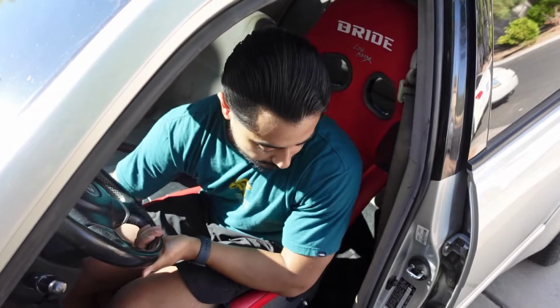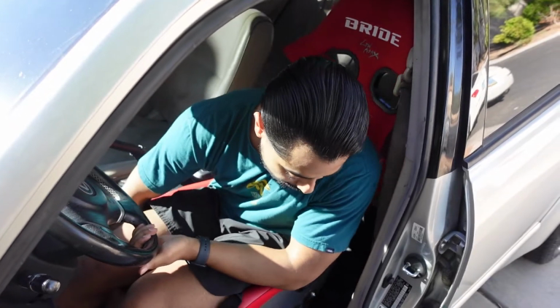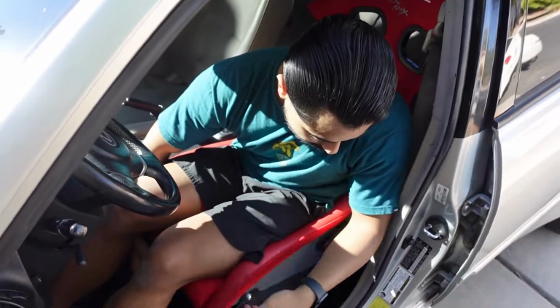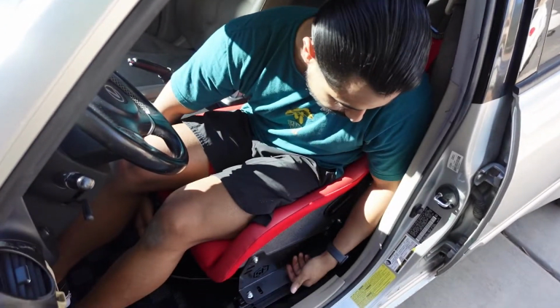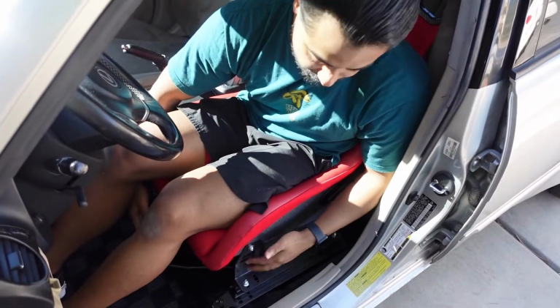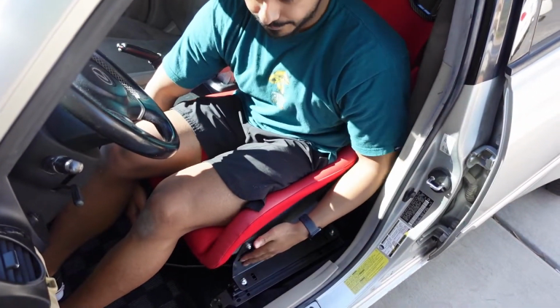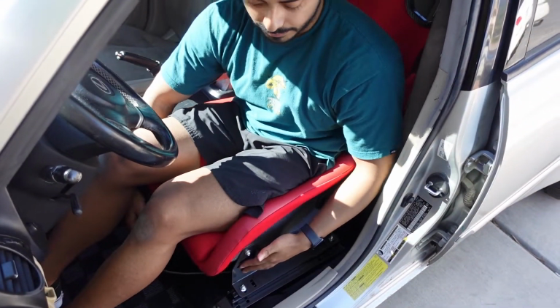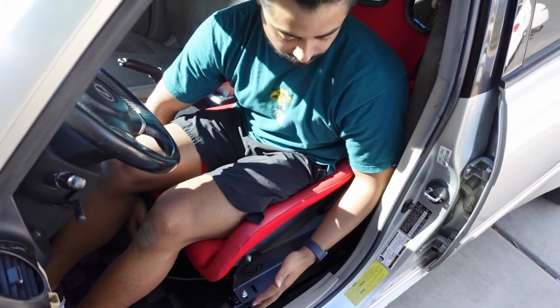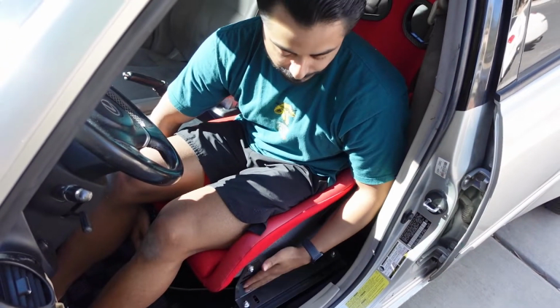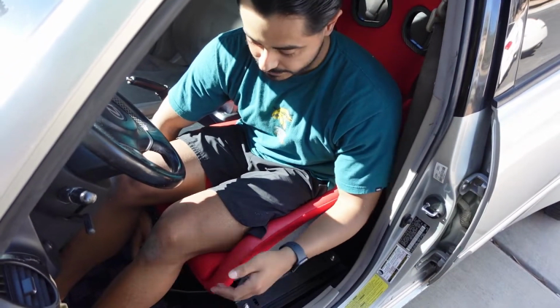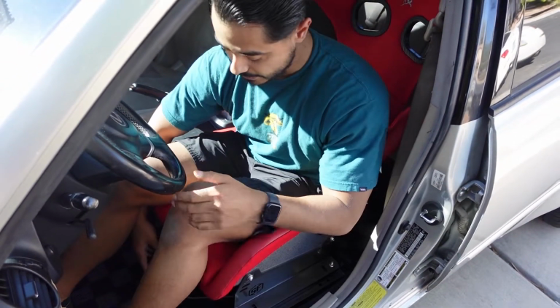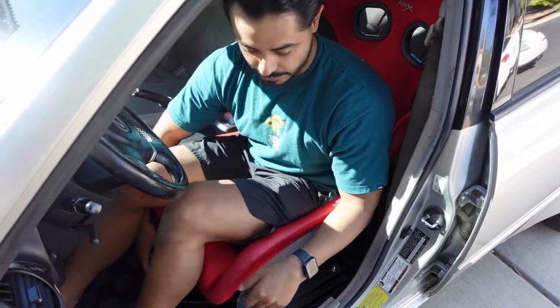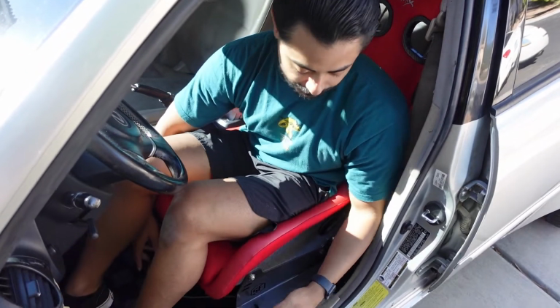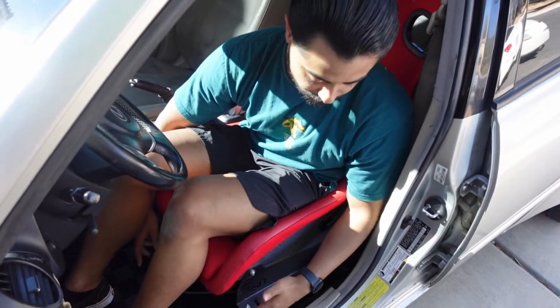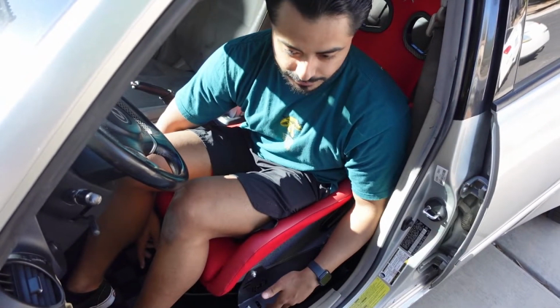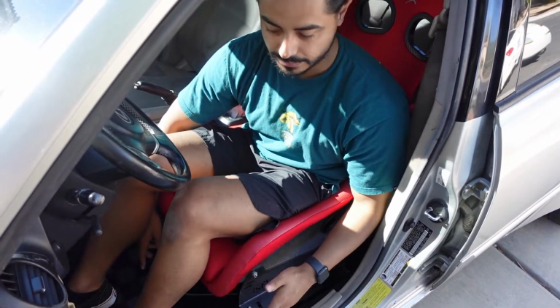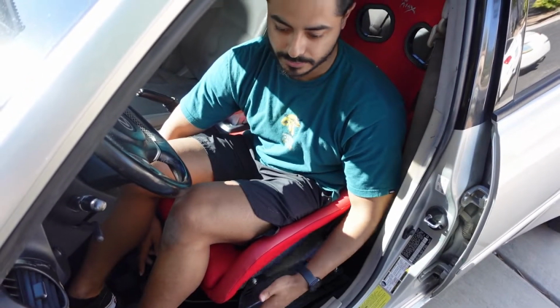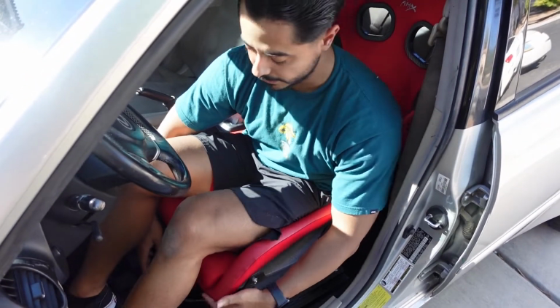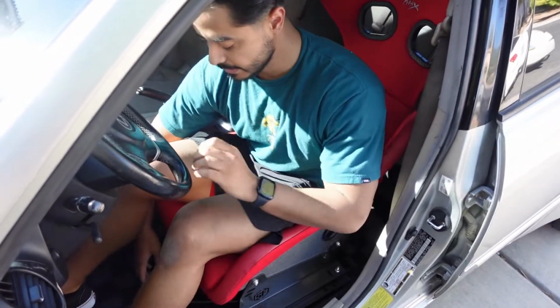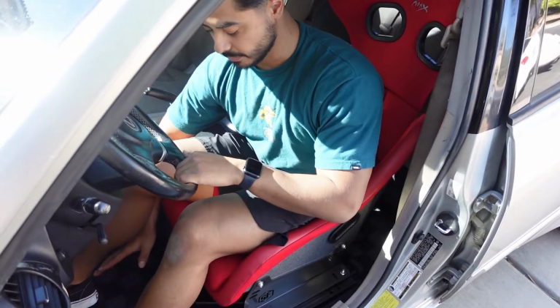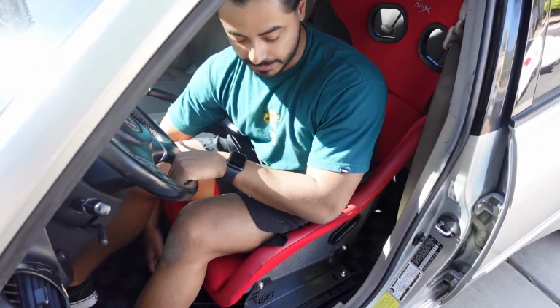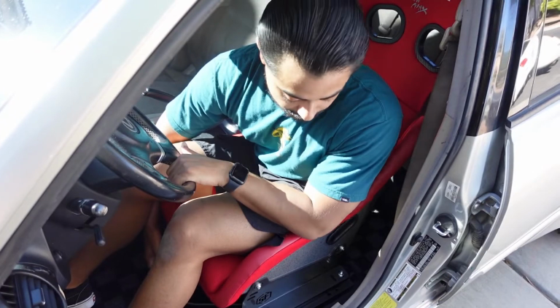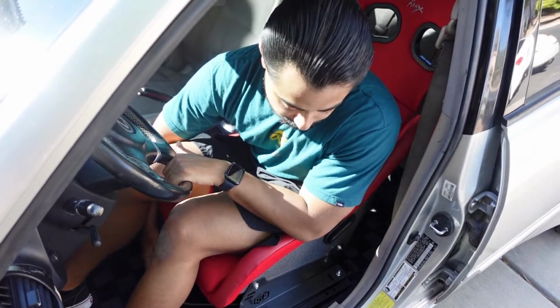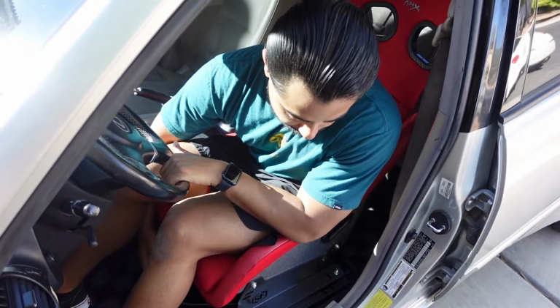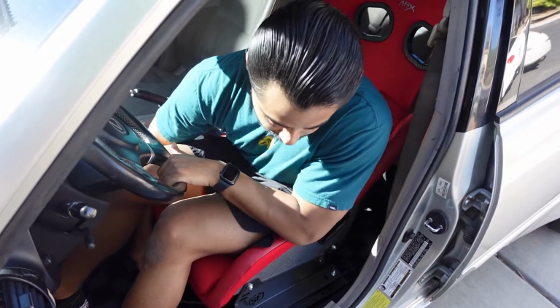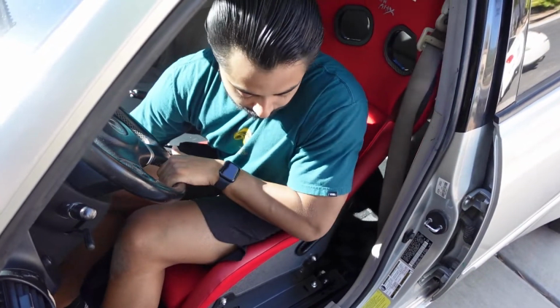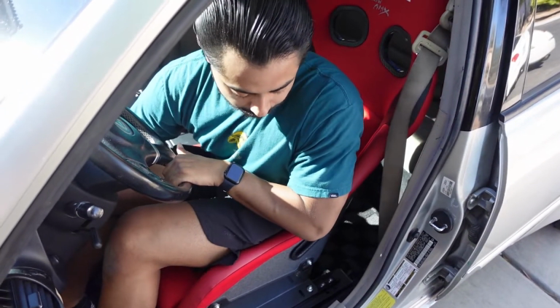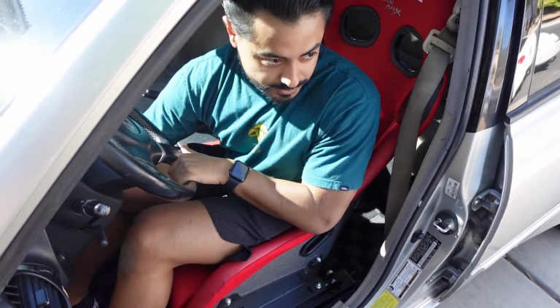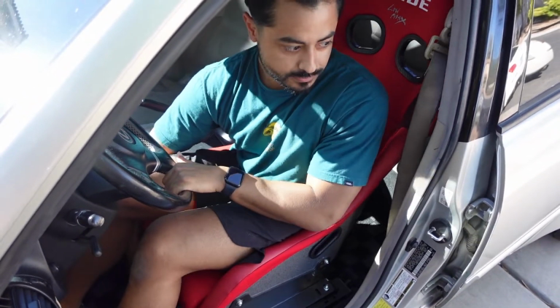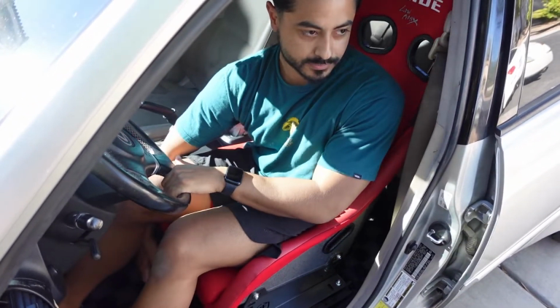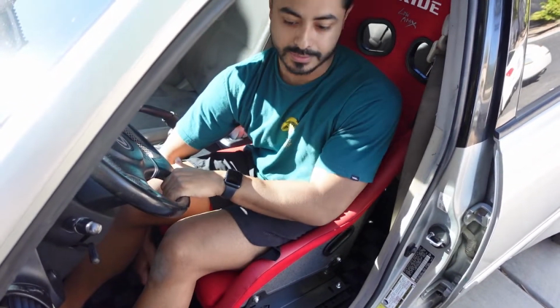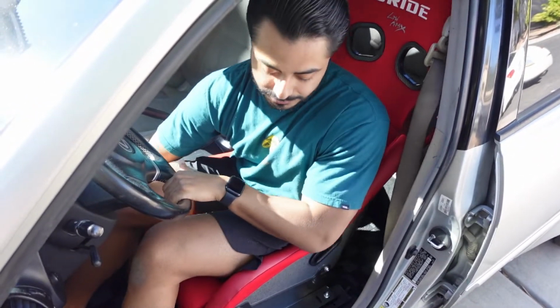The cool thing about the Street Faction mounts is that they have the option for just the mounts, and then there's the mounts with the slider. The slider is pretty easy to put on and it works flawlessly, as you can see.